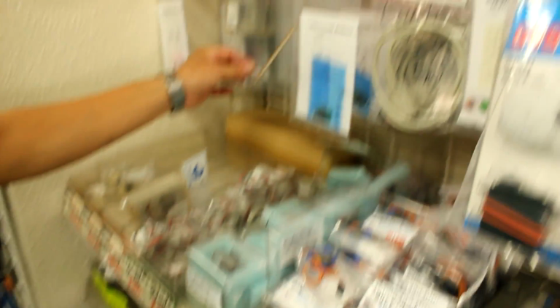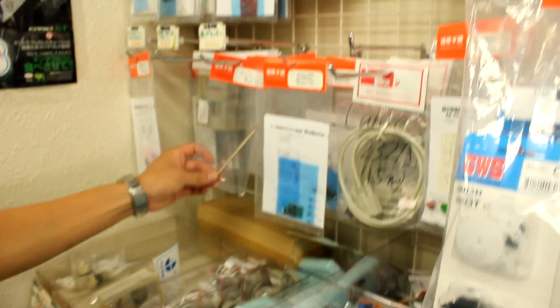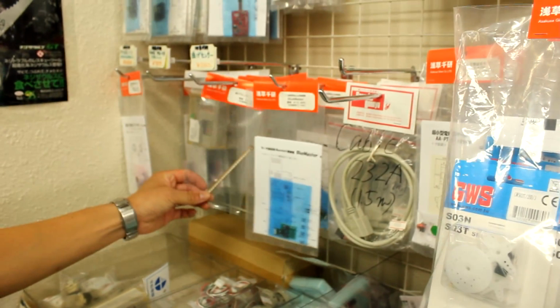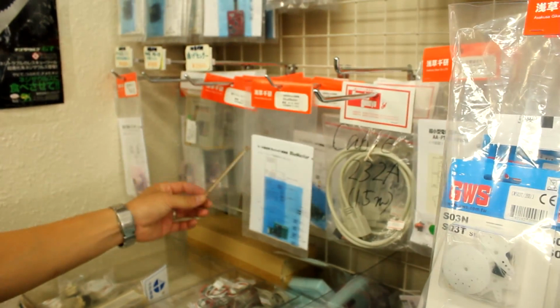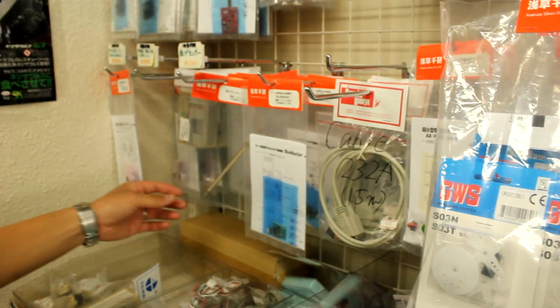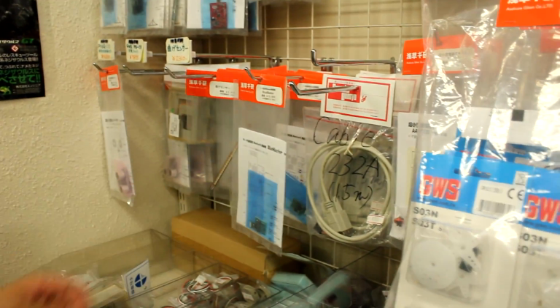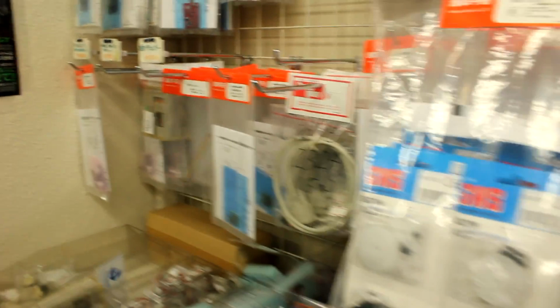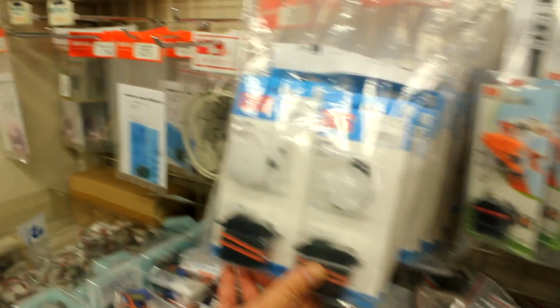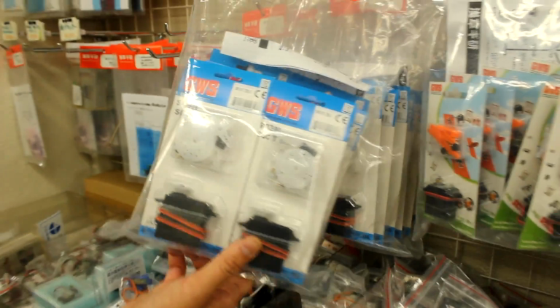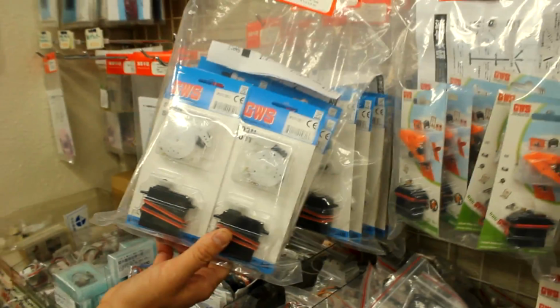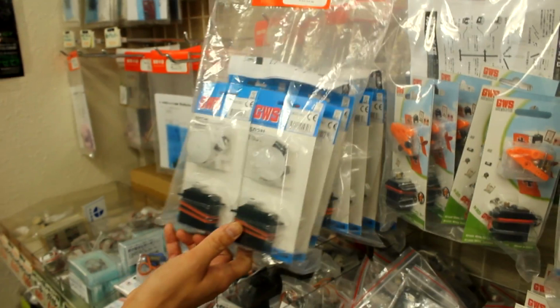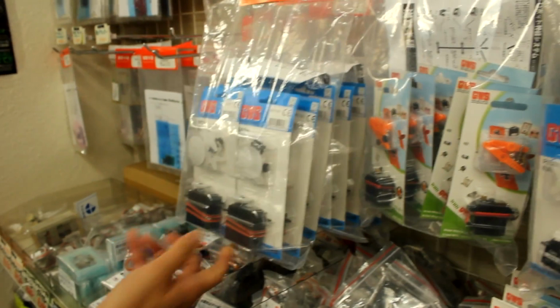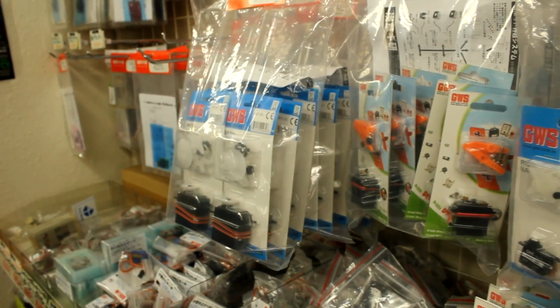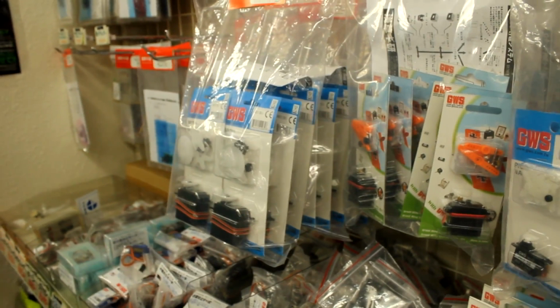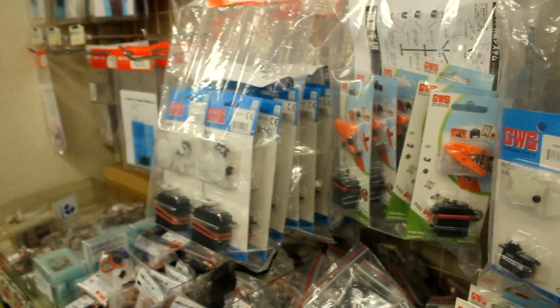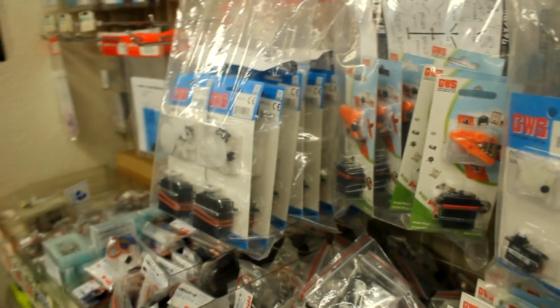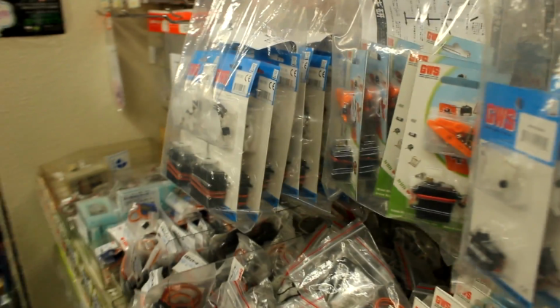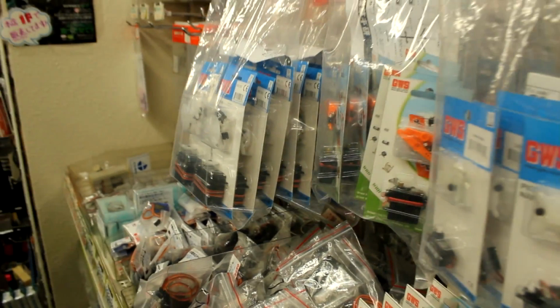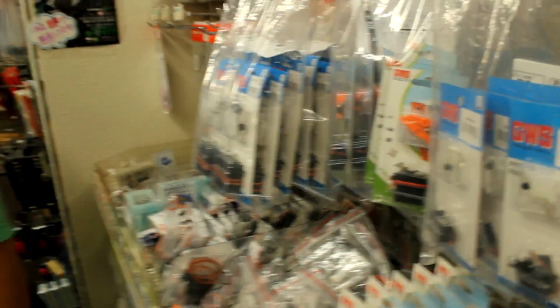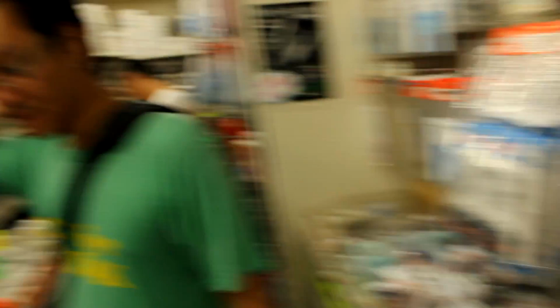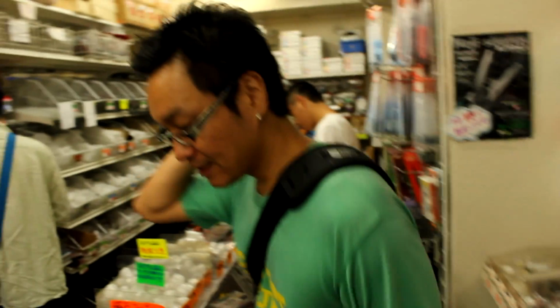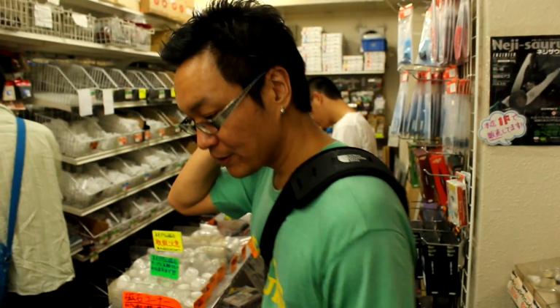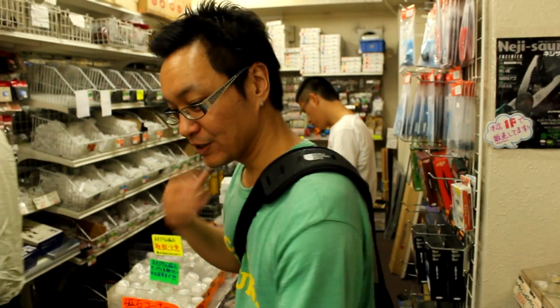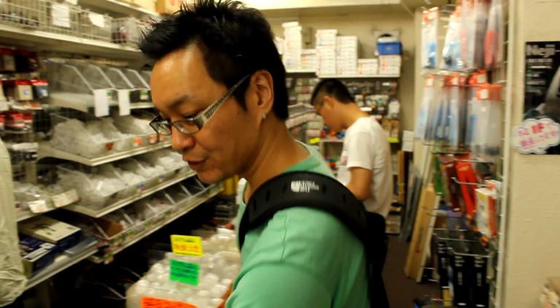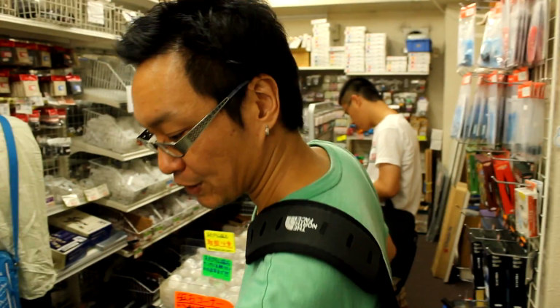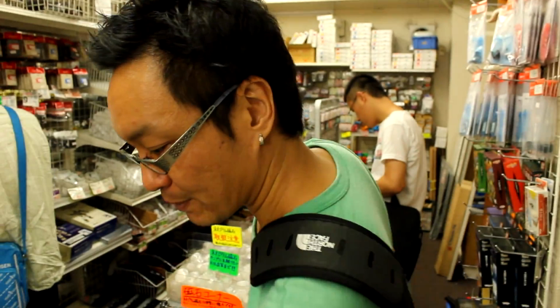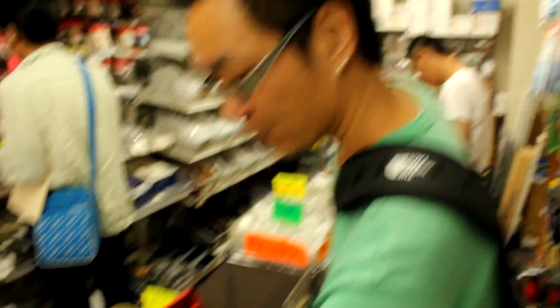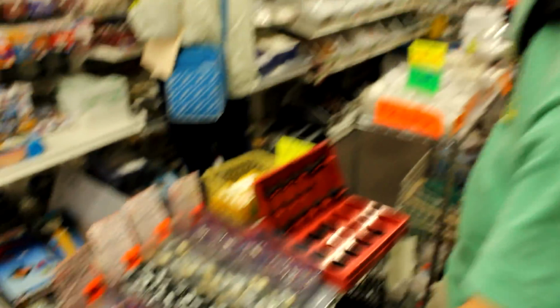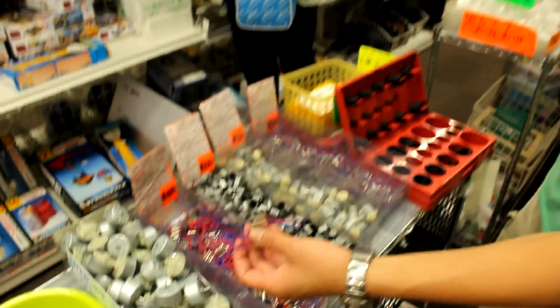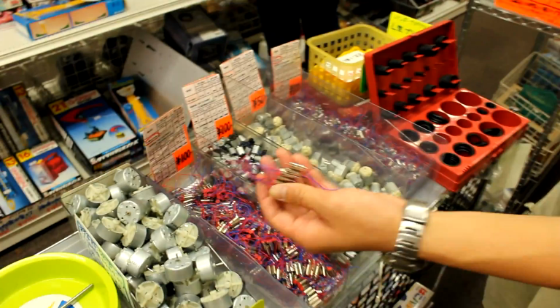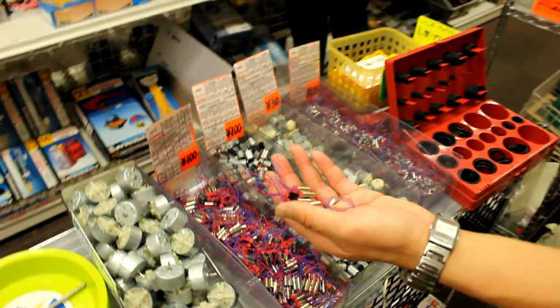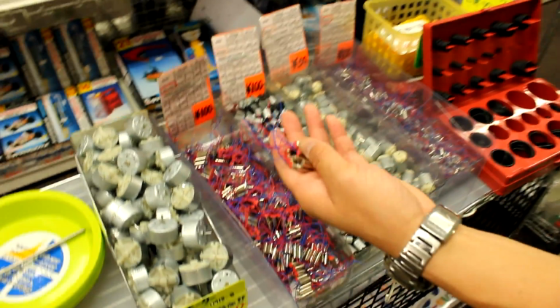You have your sensors, your force sensors, servo kits. These are vibrational motors — you can just pick them up, like 100 yen a piece.